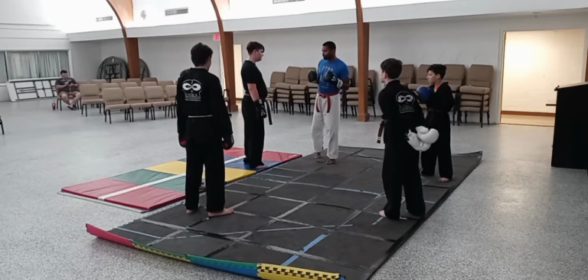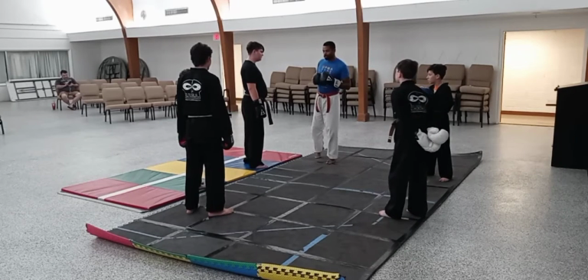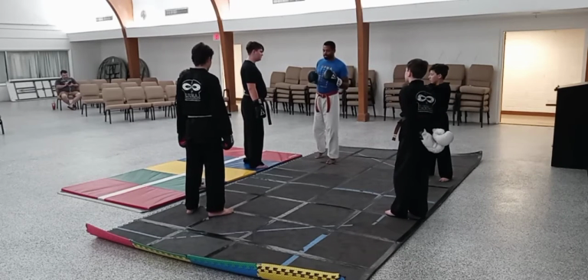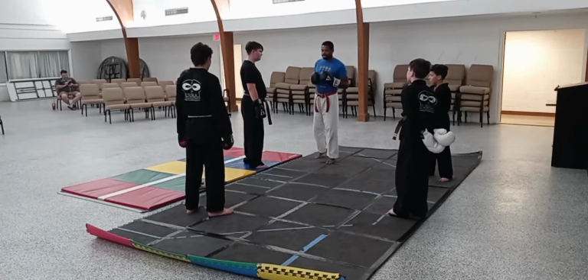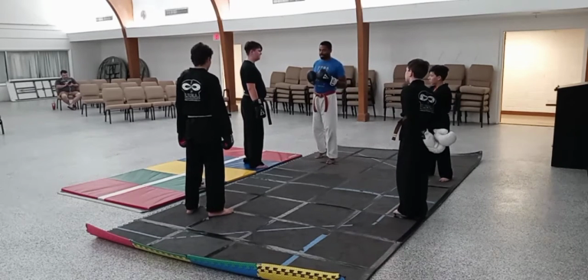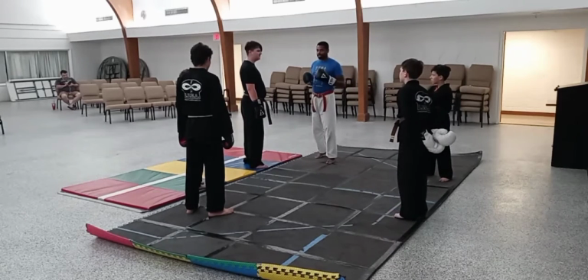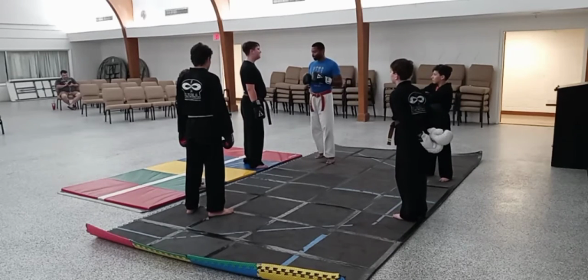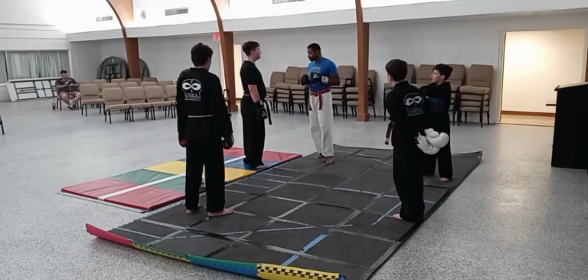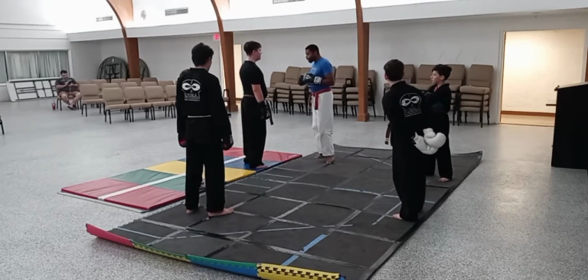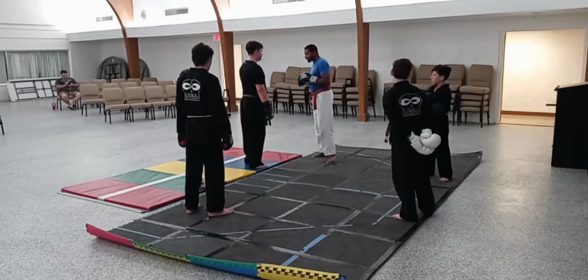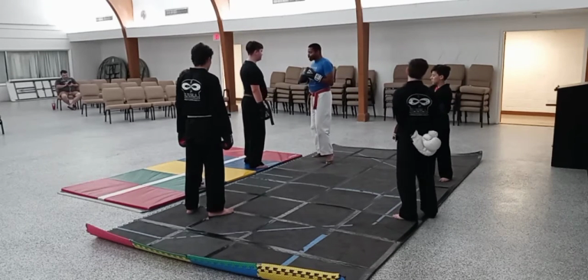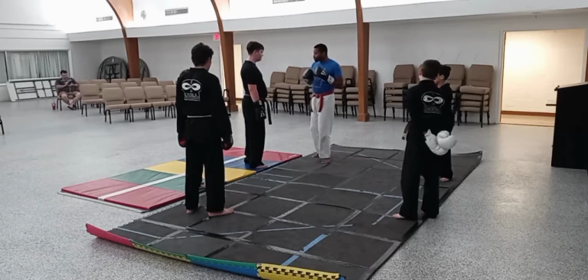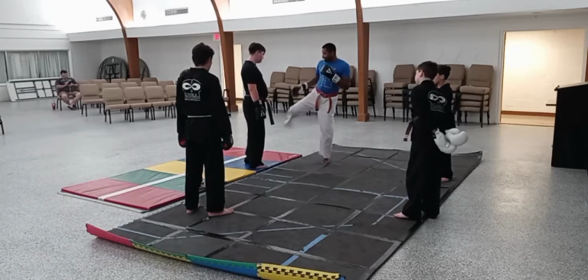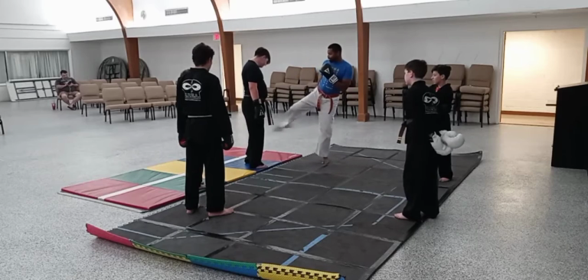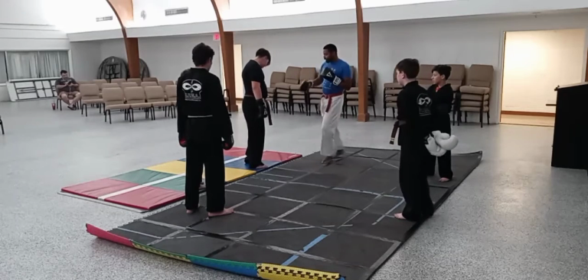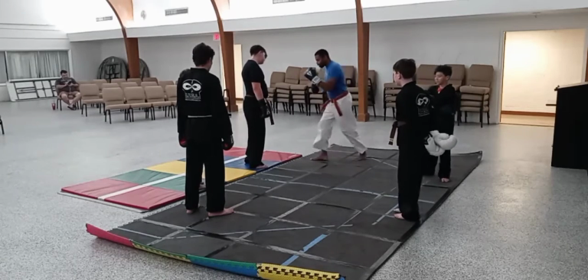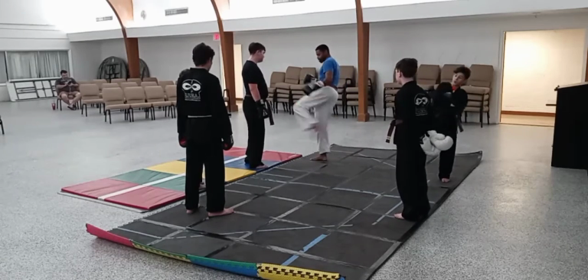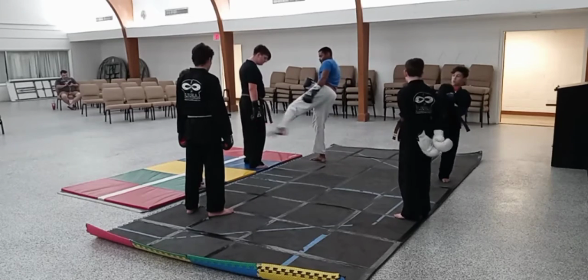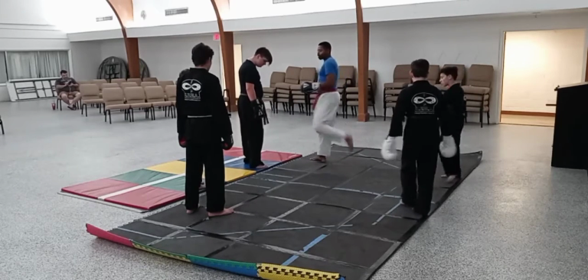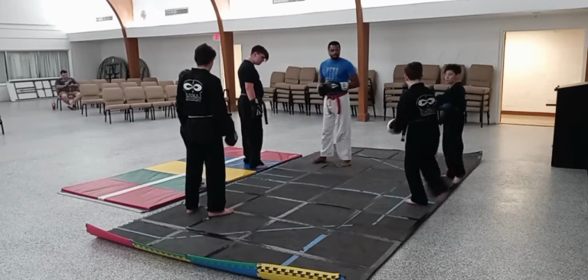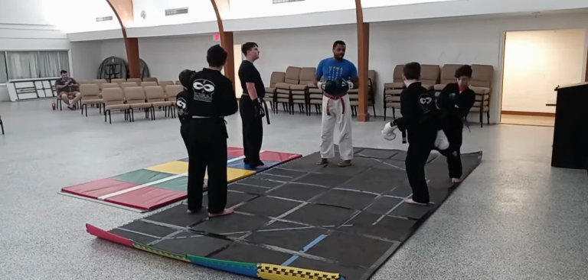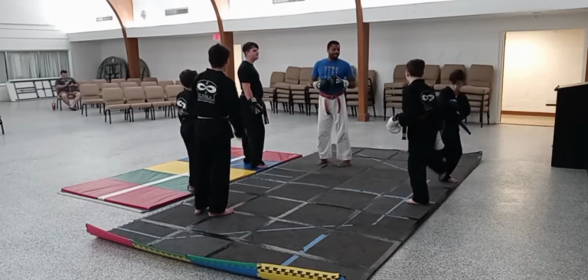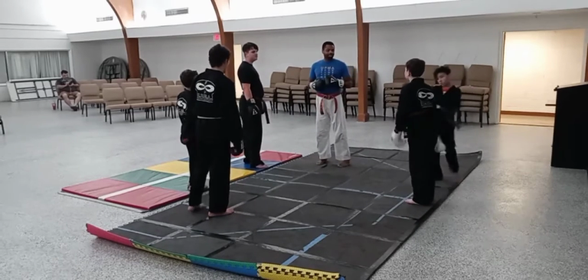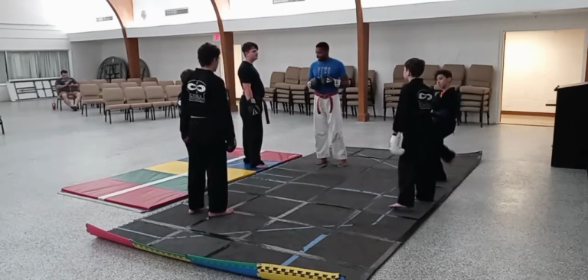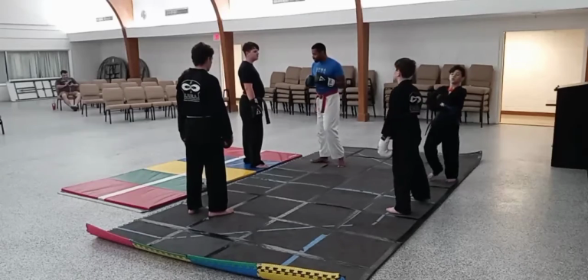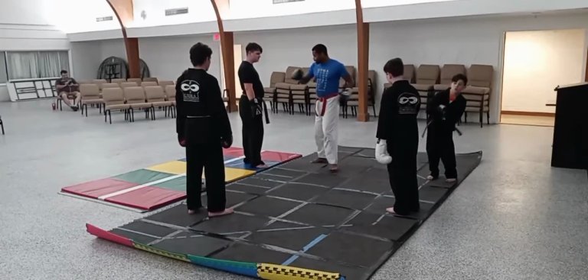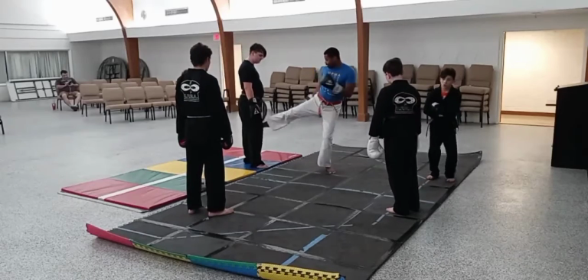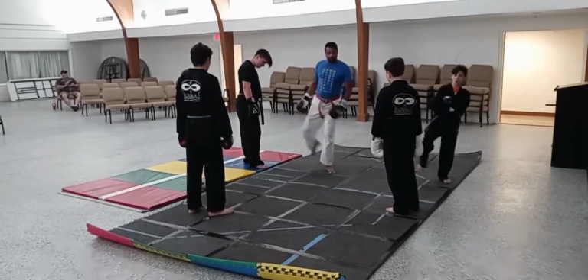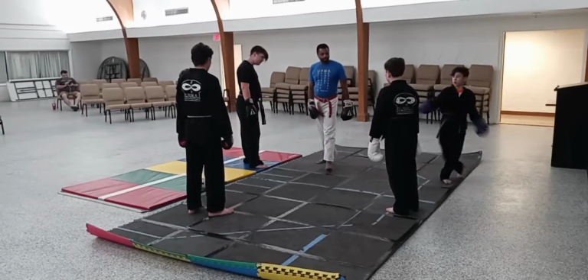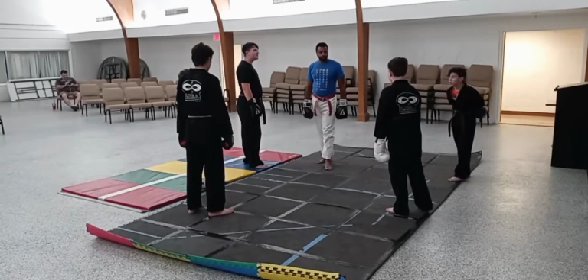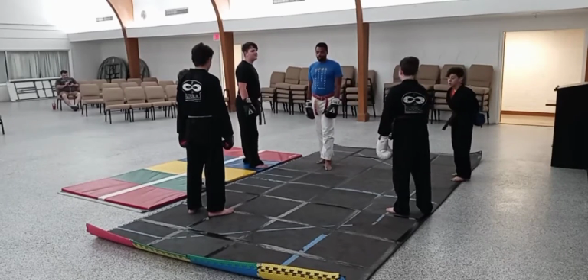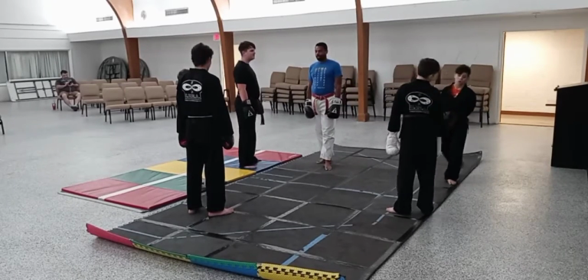Don't leg kick with a side kick for right now. Leg kick to the outside of the leg only — do not leg kick to the inside of the leg. Don't do that right now.